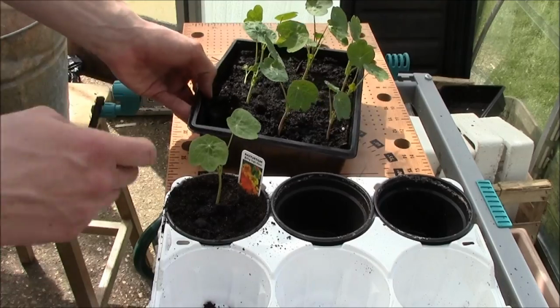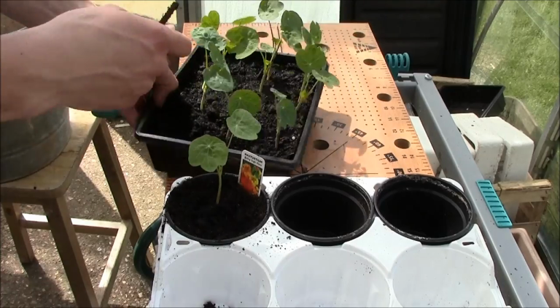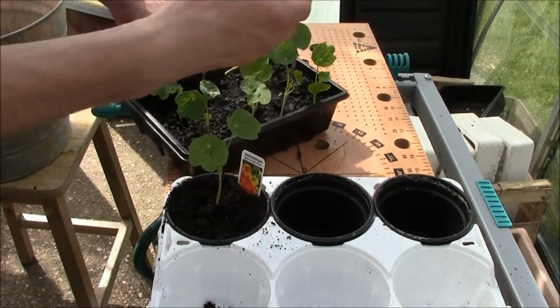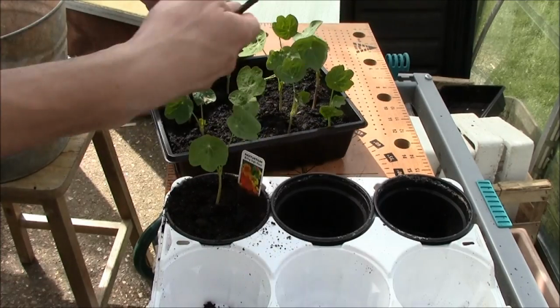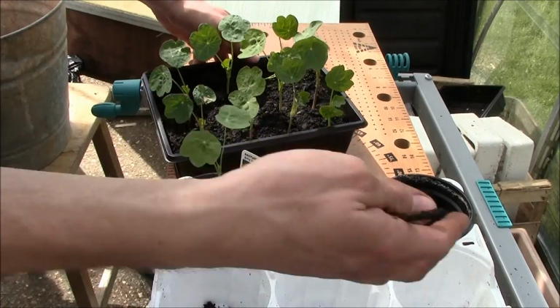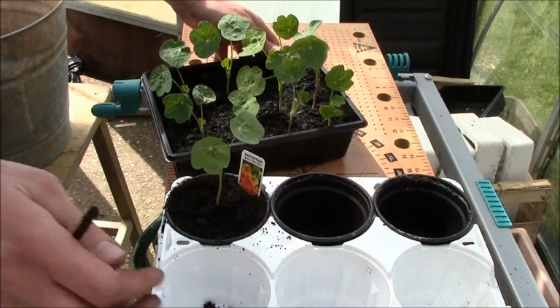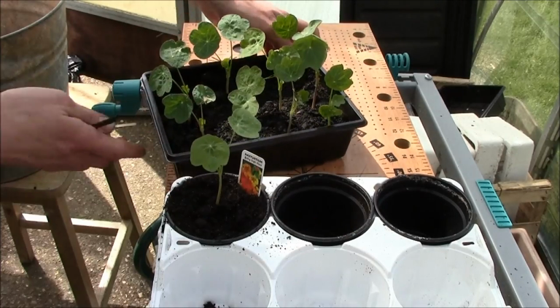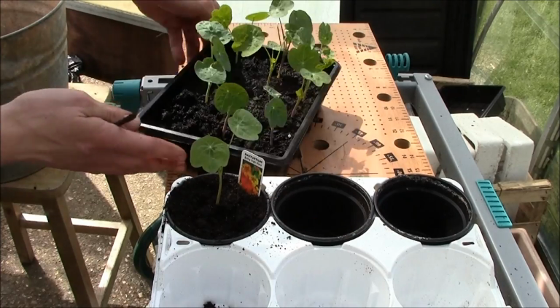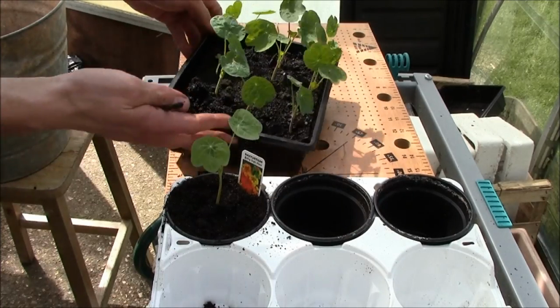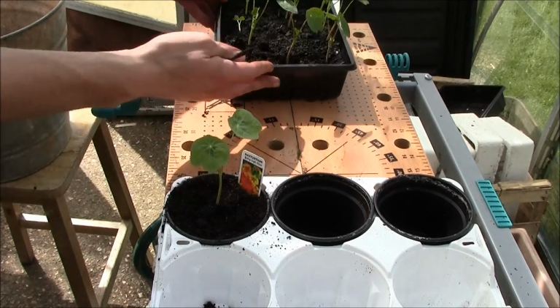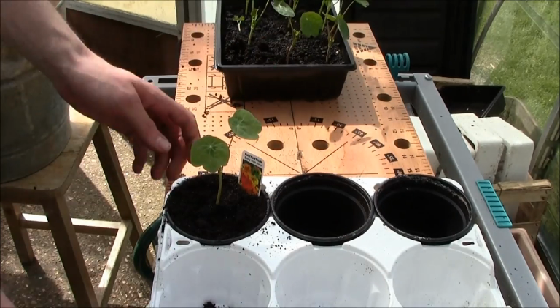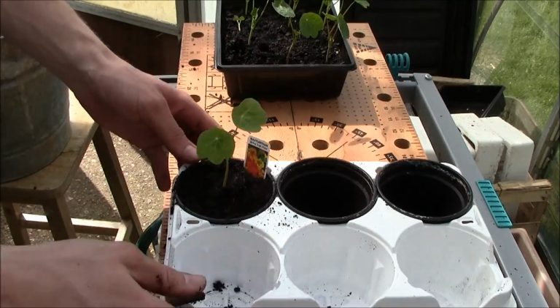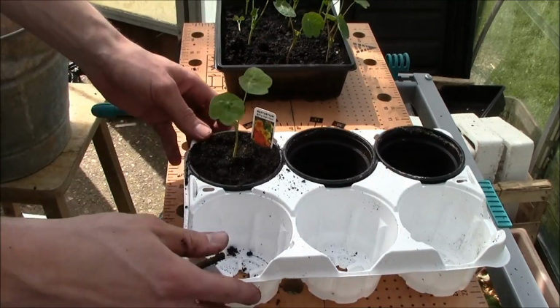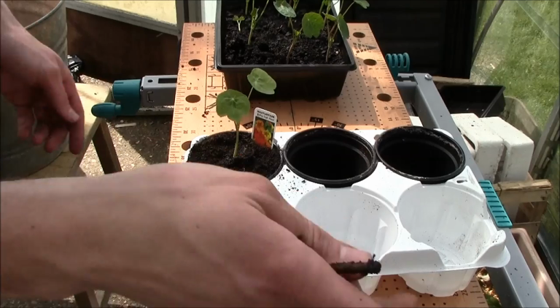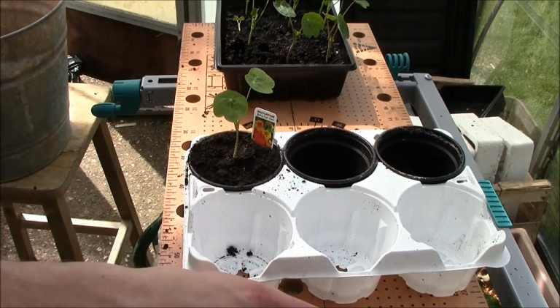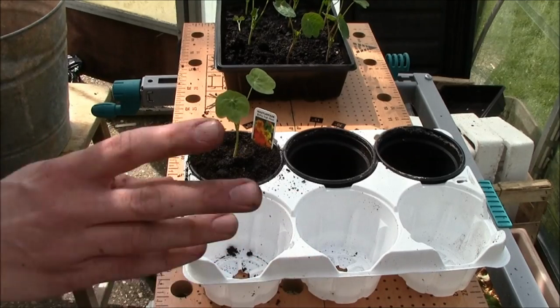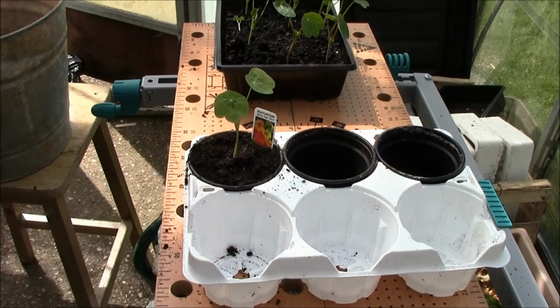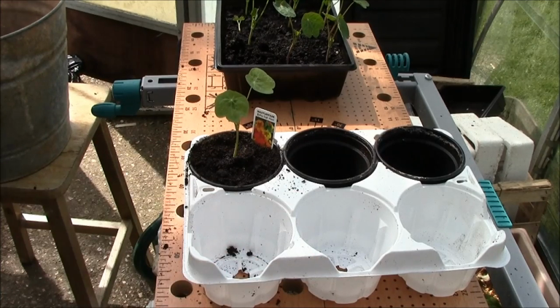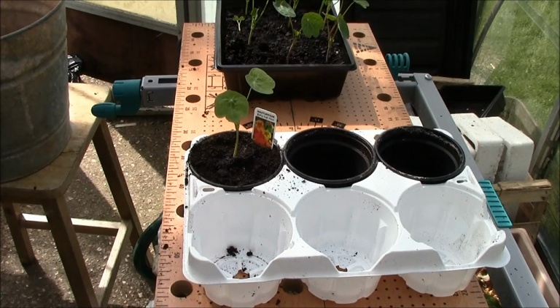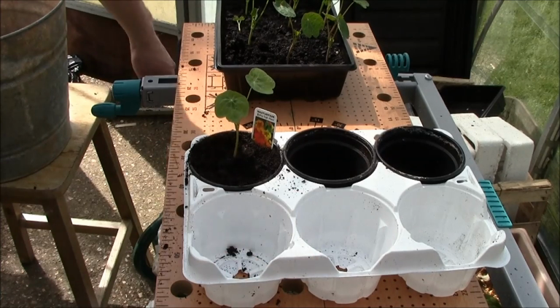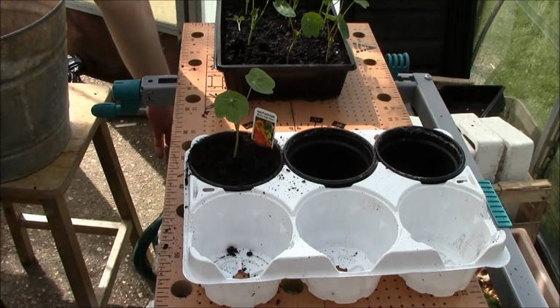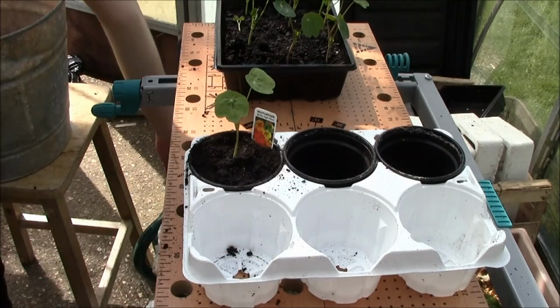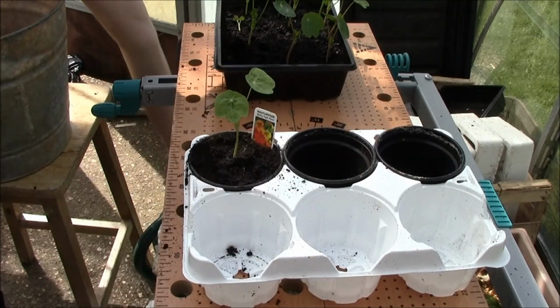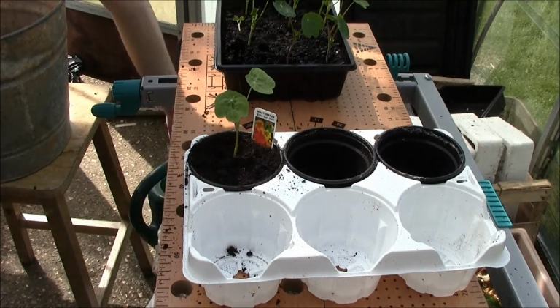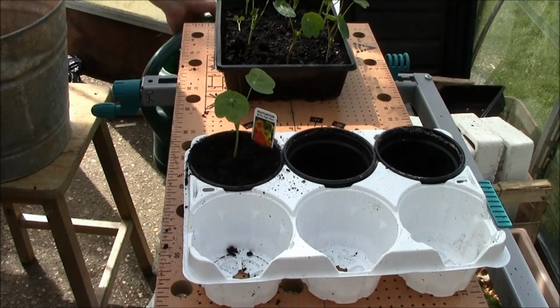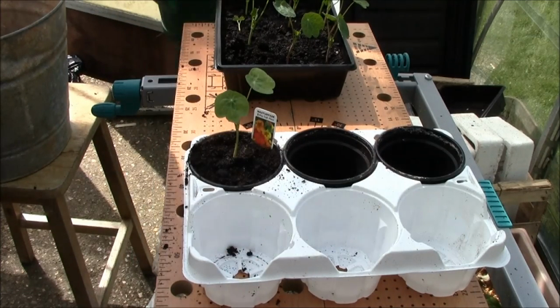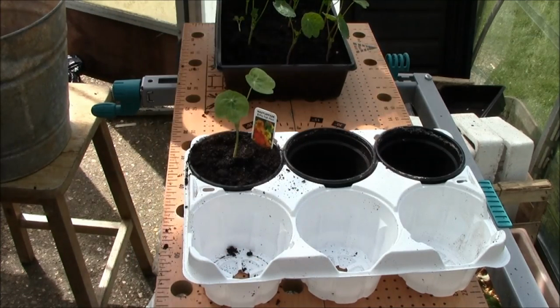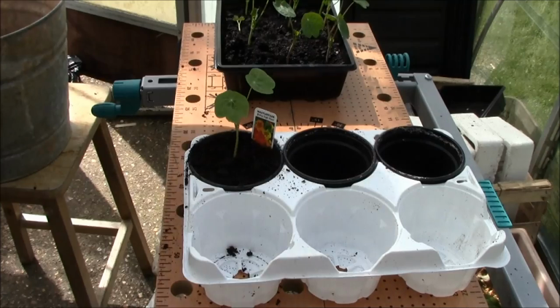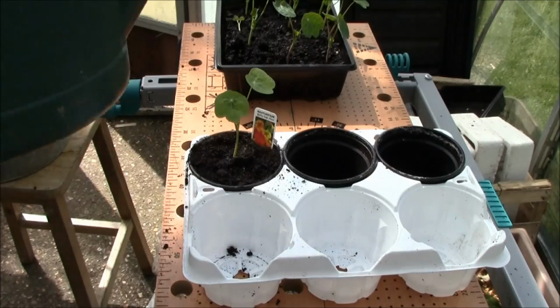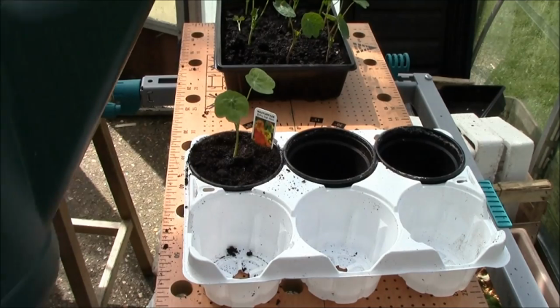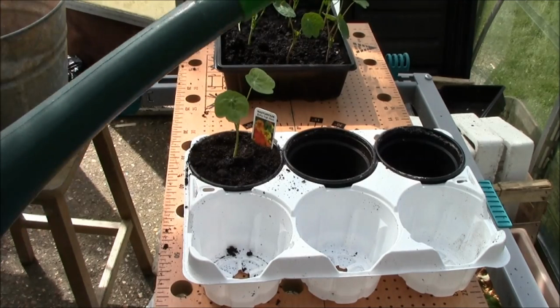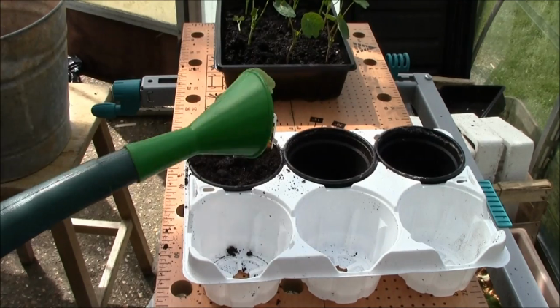Do that with all your pots — all the same principle. The most important thing, as I said before, is to water like so.